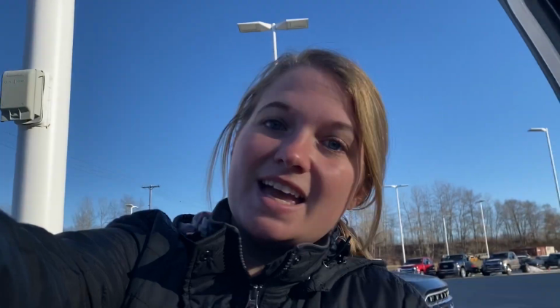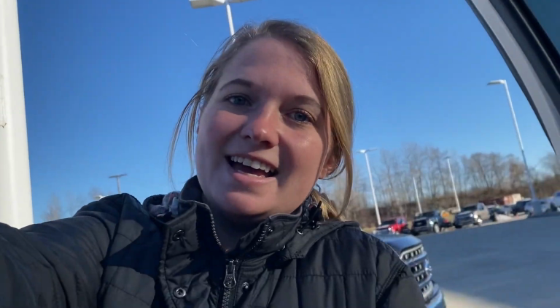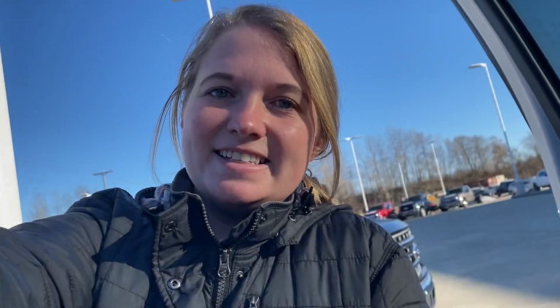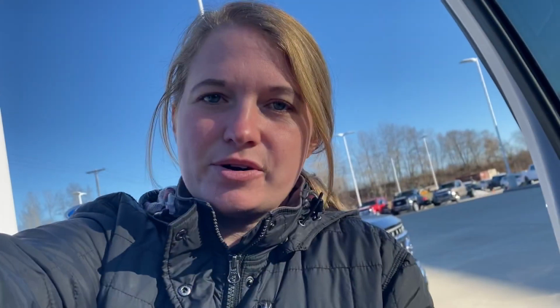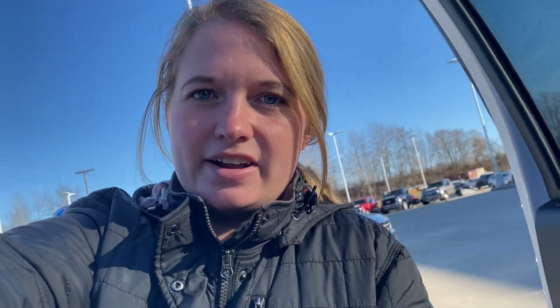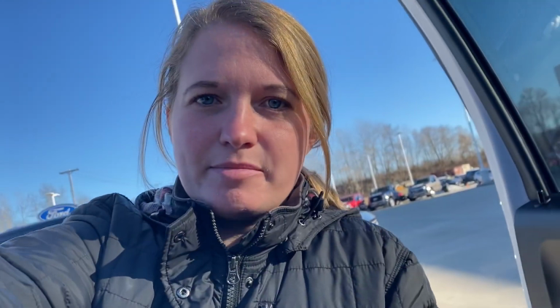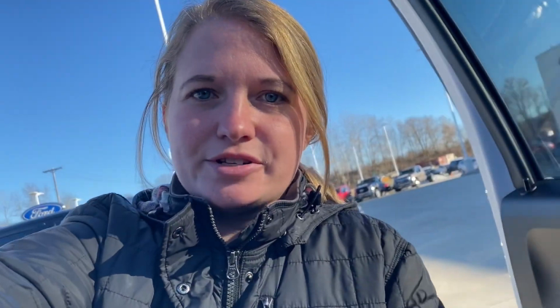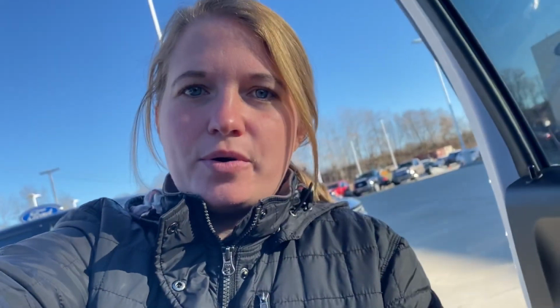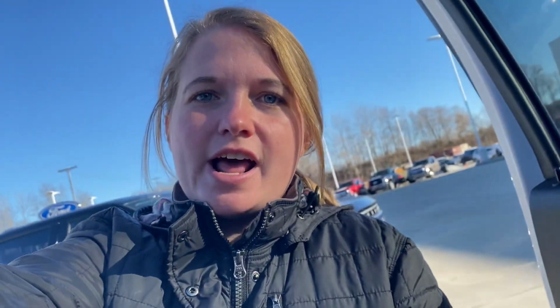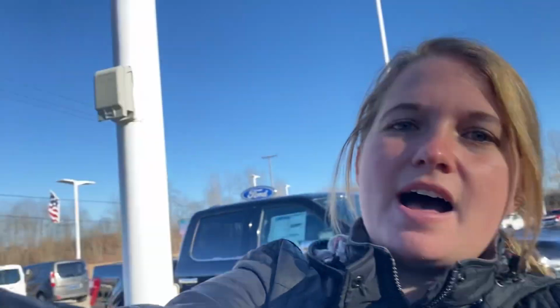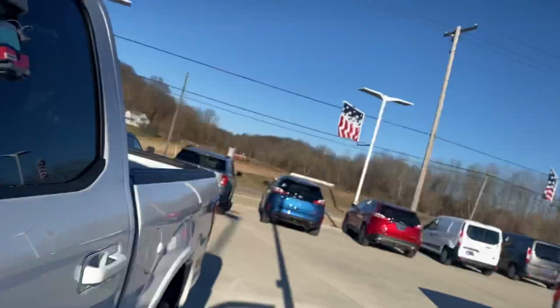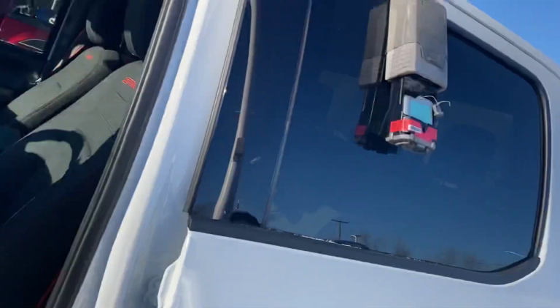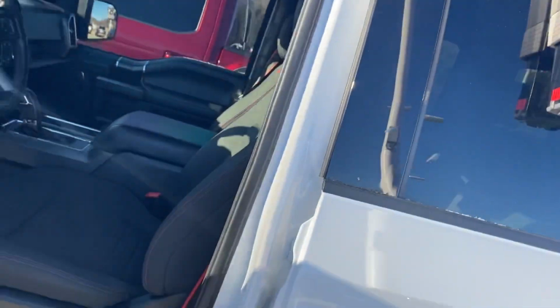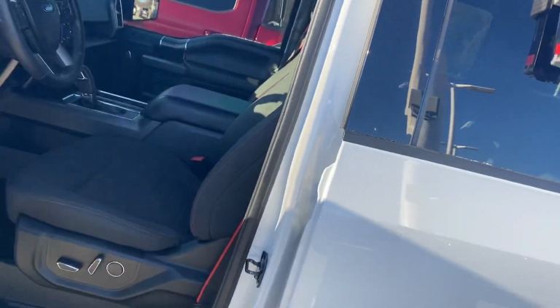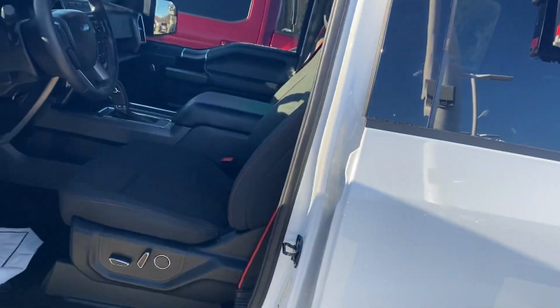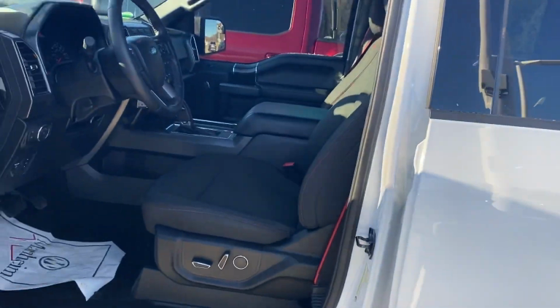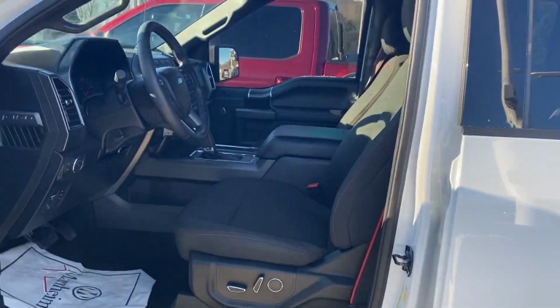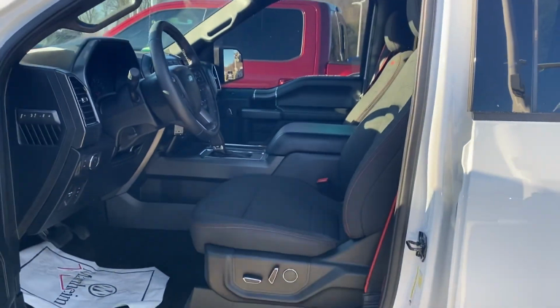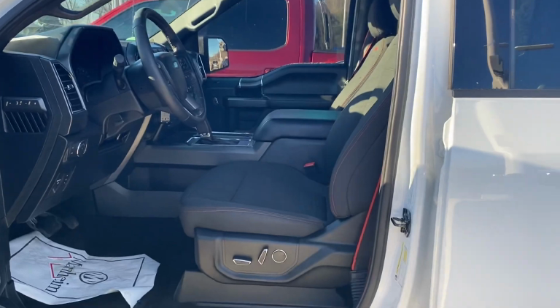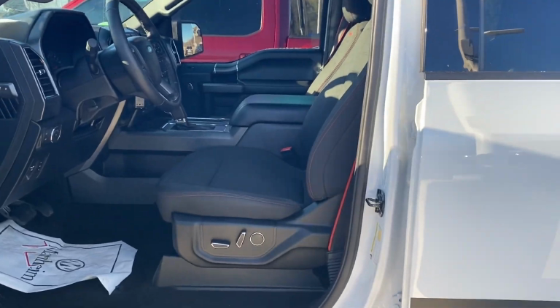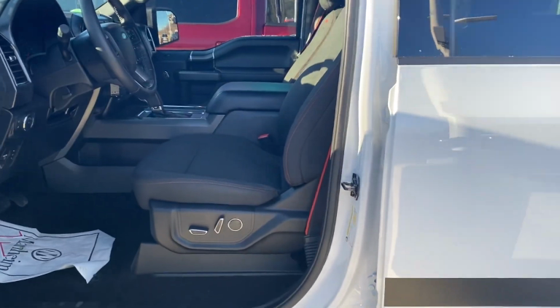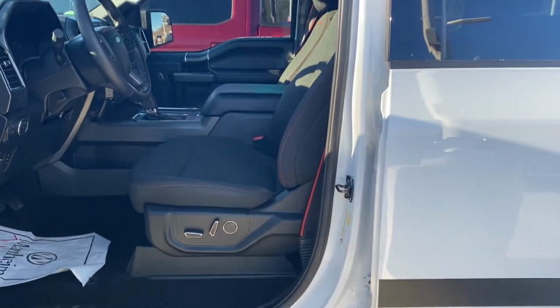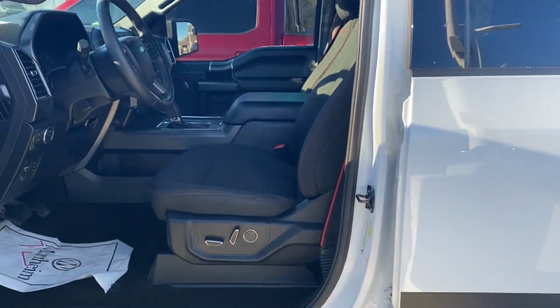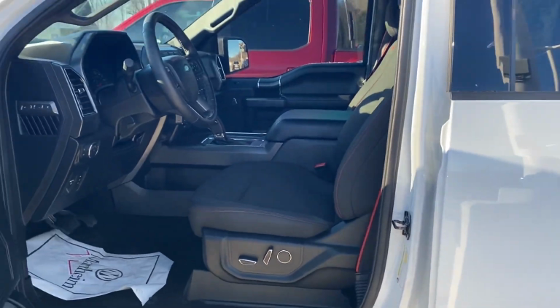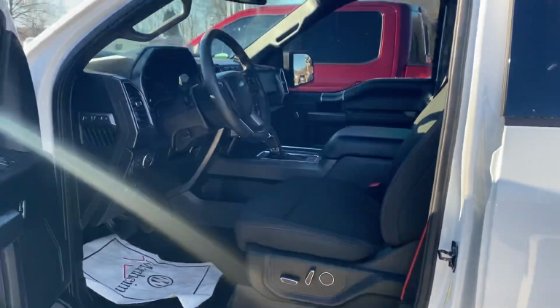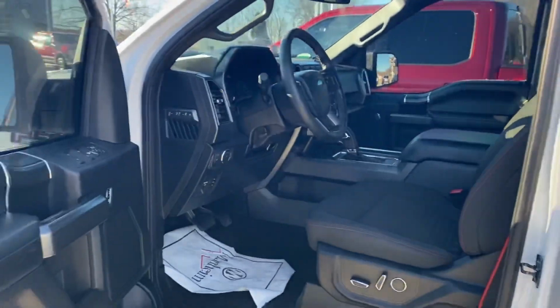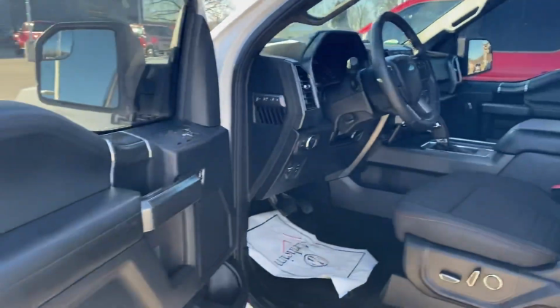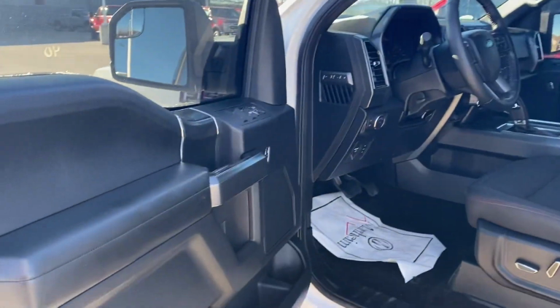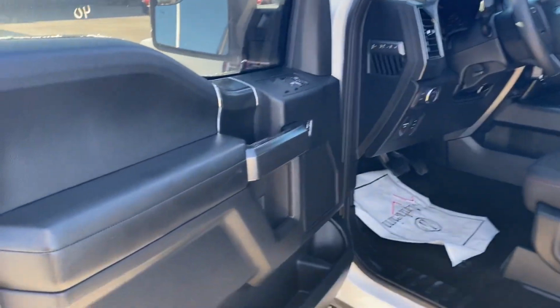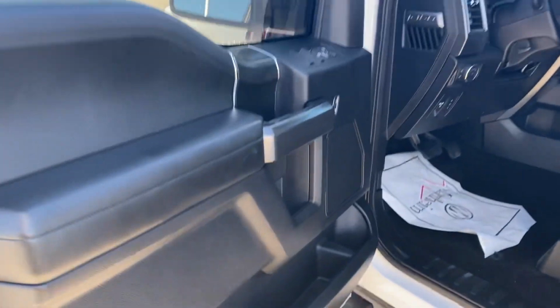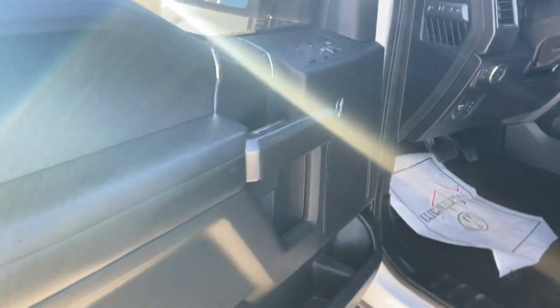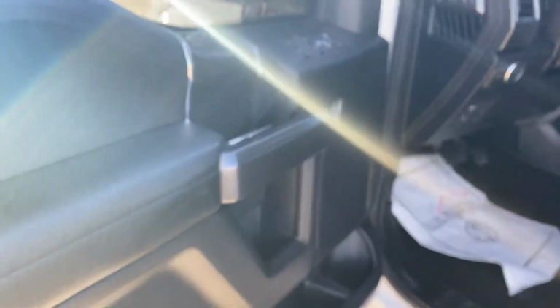Hey, Steve Courtney here at Lotta Motors Ford. The truck finally got here last night. It has not been through detail yet, but I wanted to get you a video over here as soon as I can. I know you've been waiting.